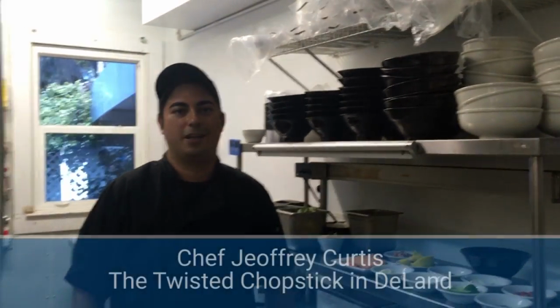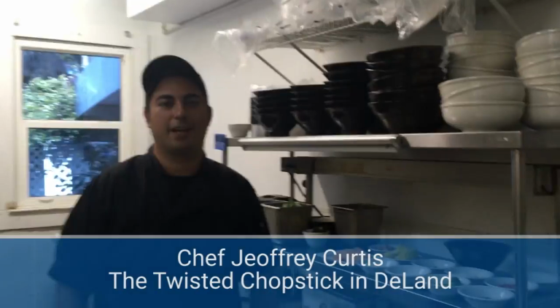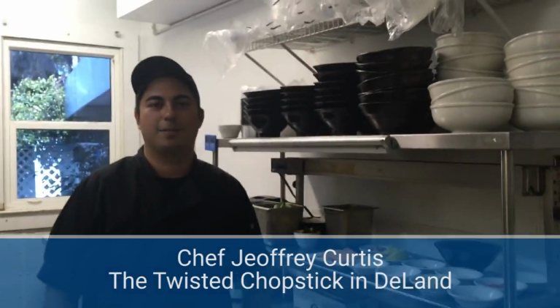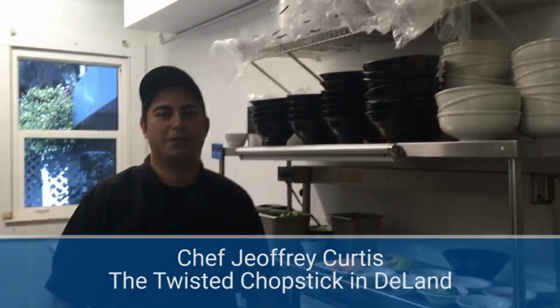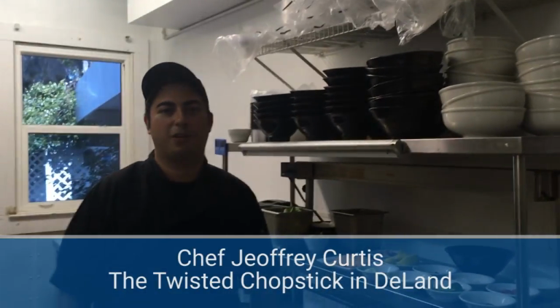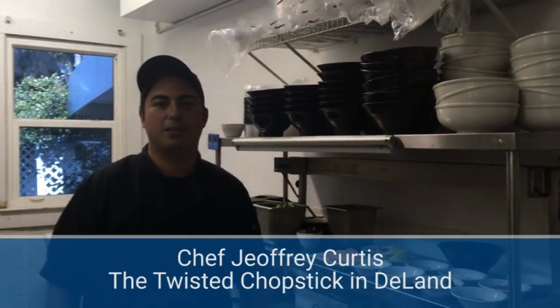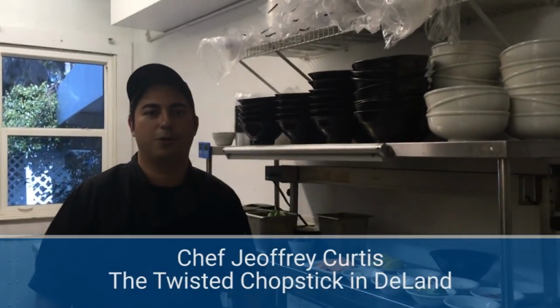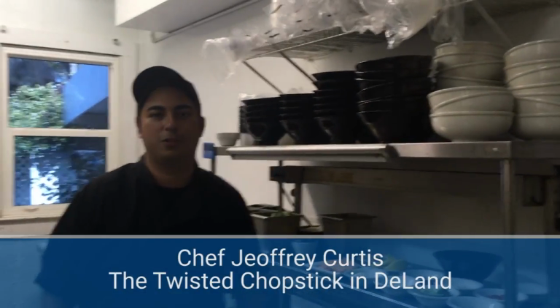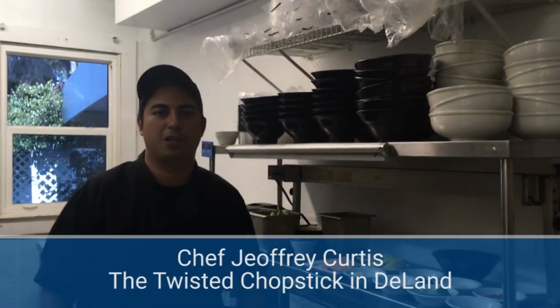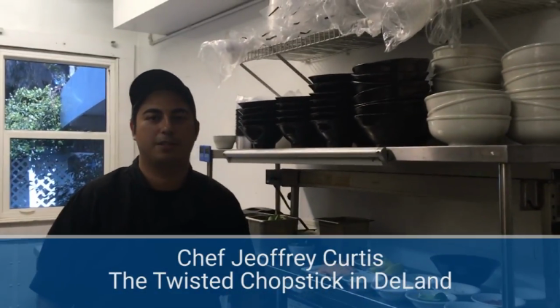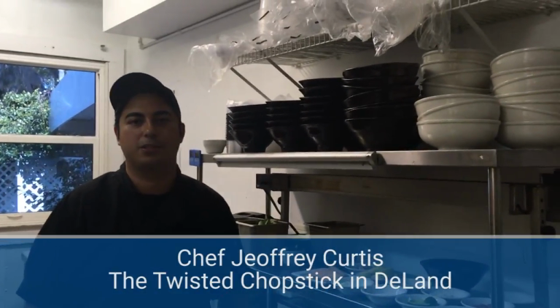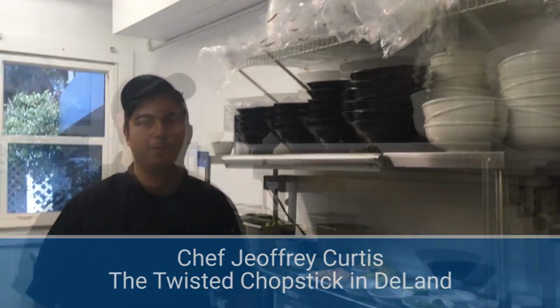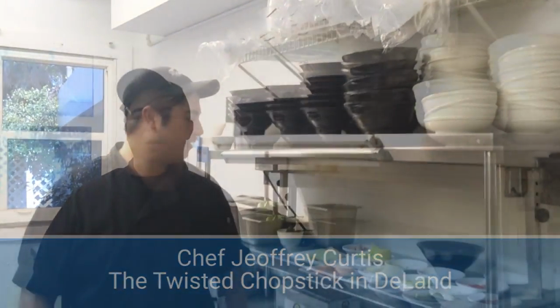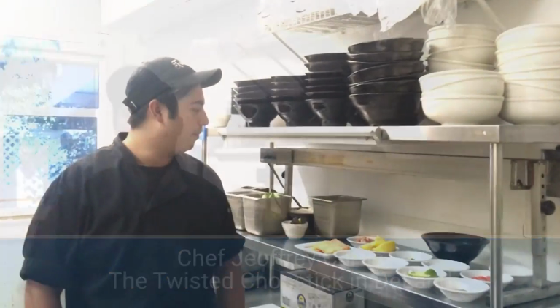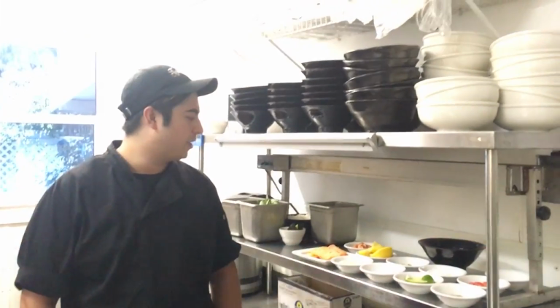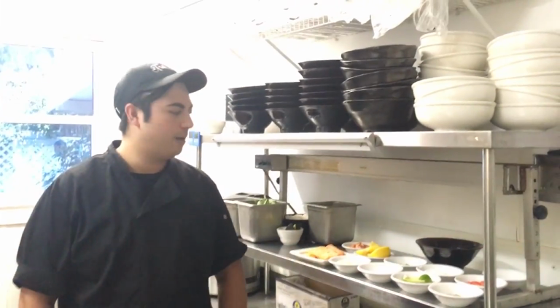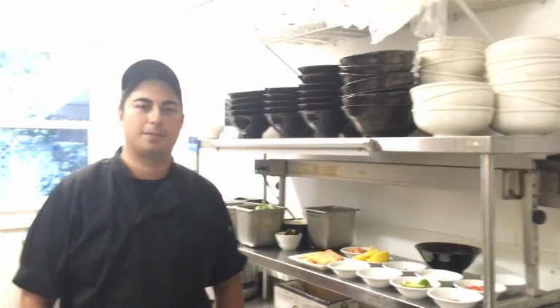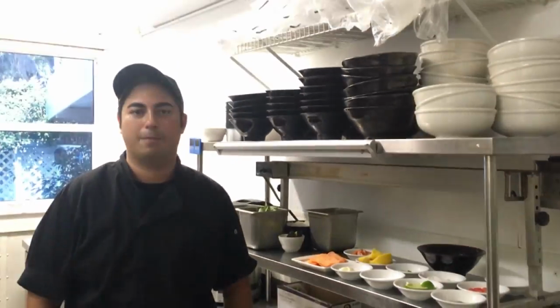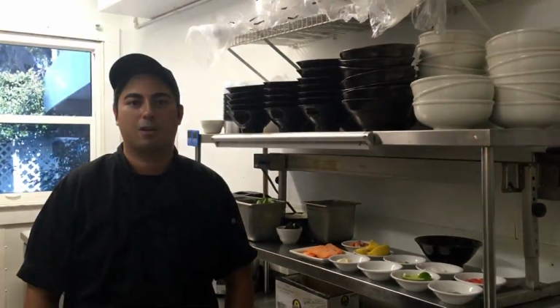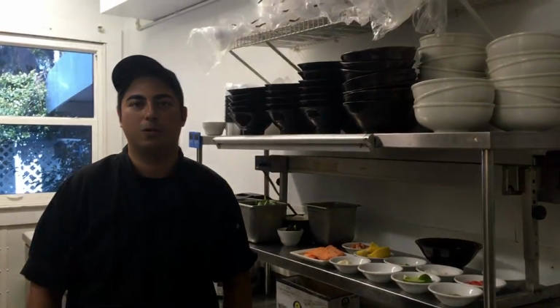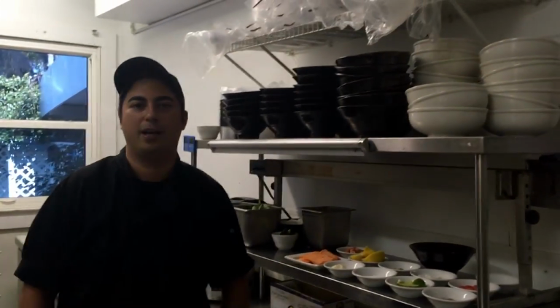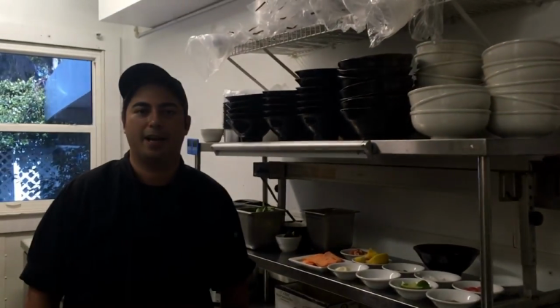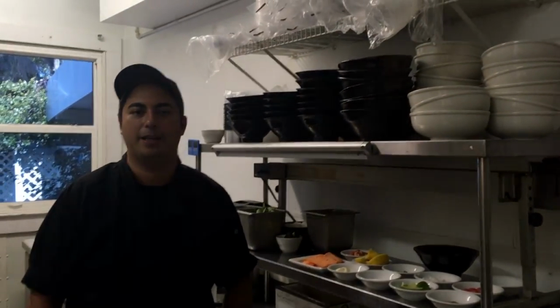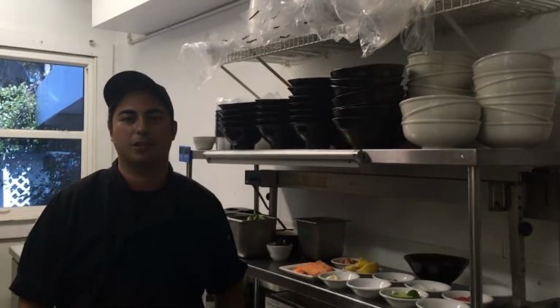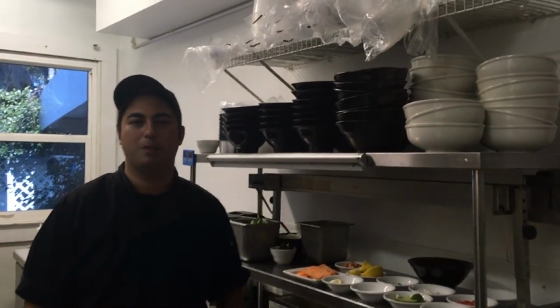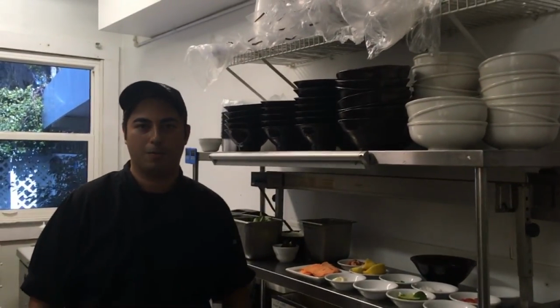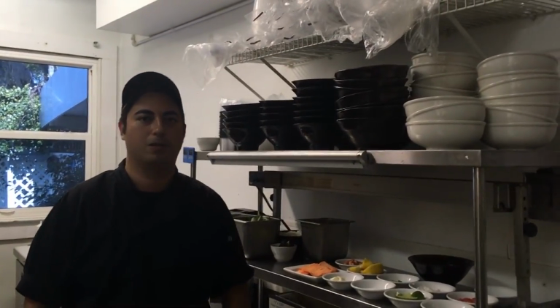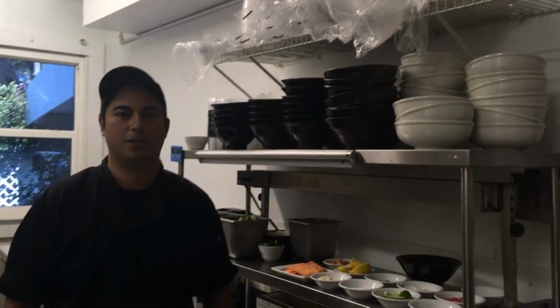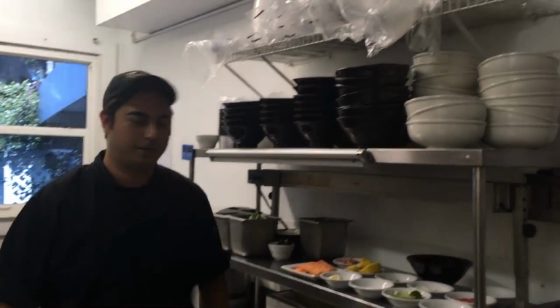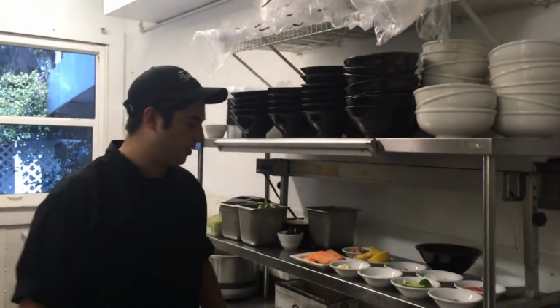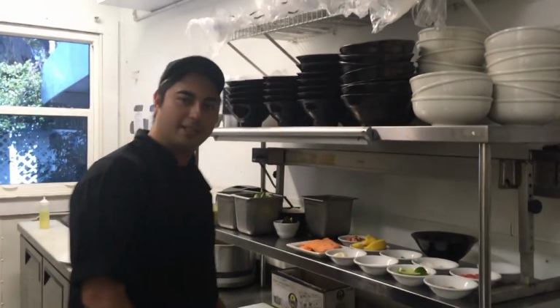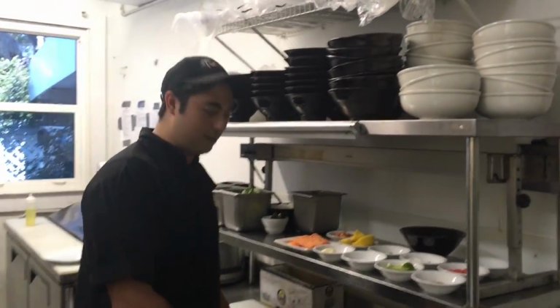Hey guys, my name is Jeffrey Curtis, owner of the Twisted Chopstick Sushi Bar. Today I'm going to show you how to make some salmon guacamole and a yakitori poke bowl. So let's get started.